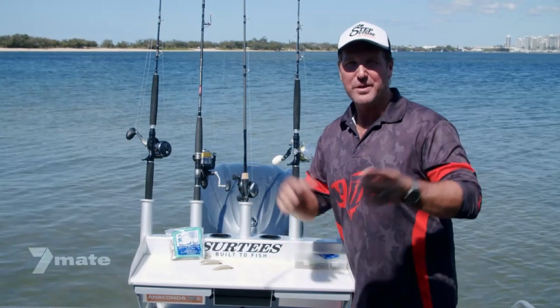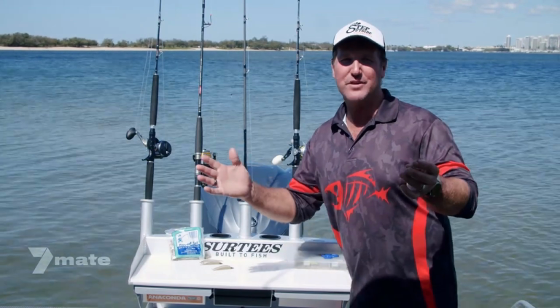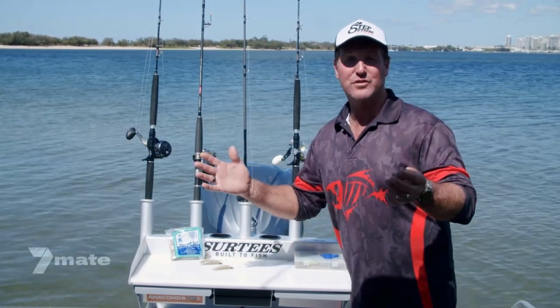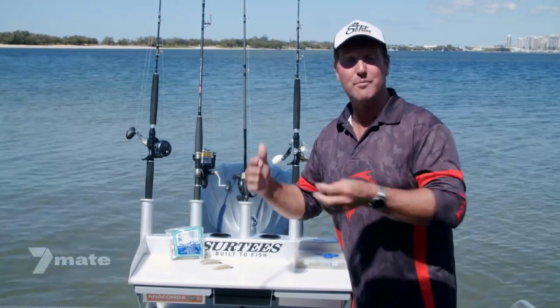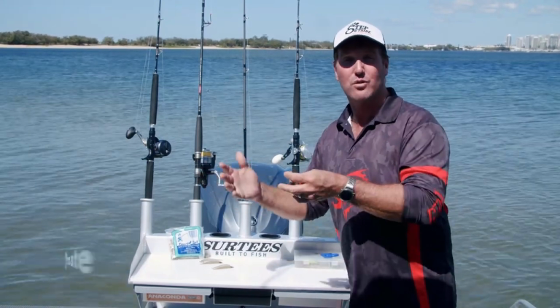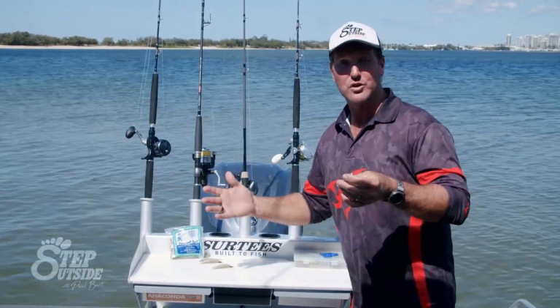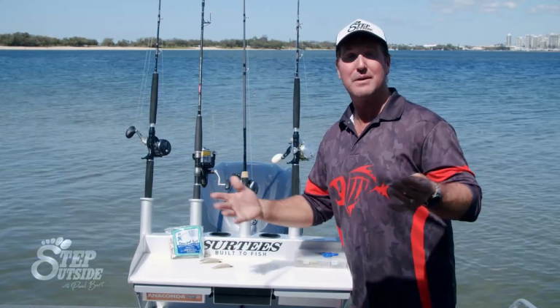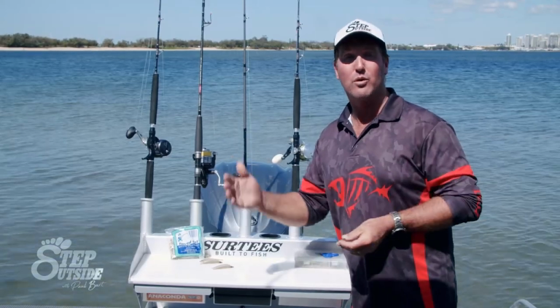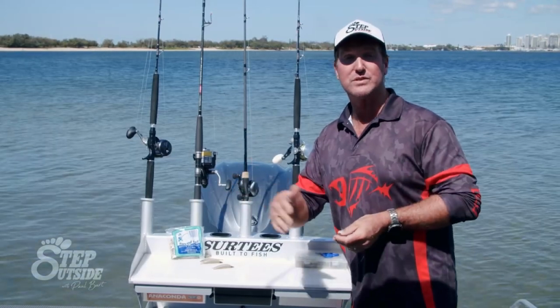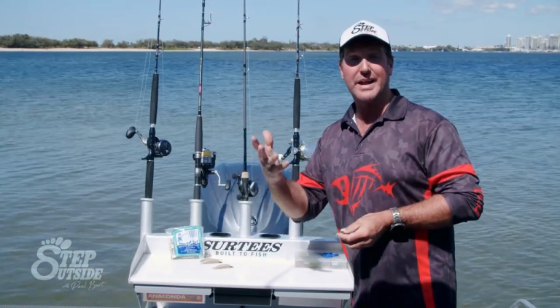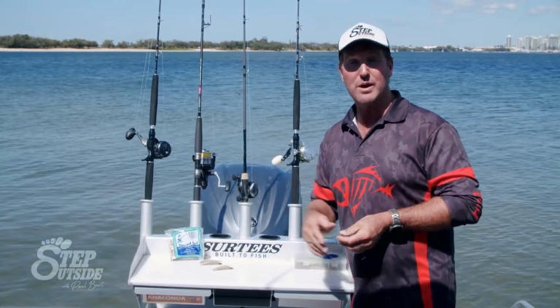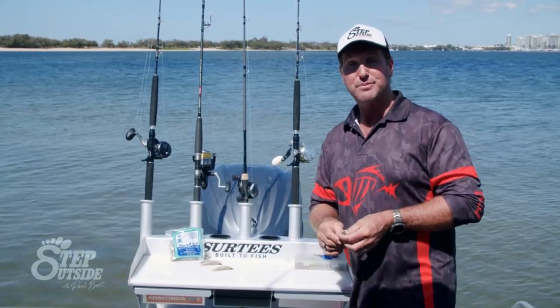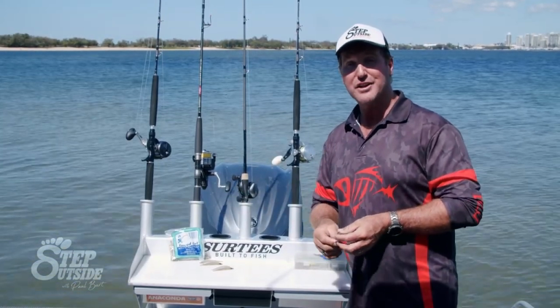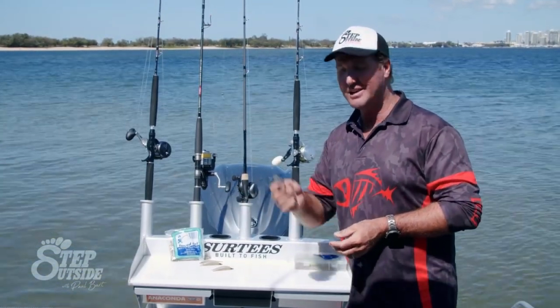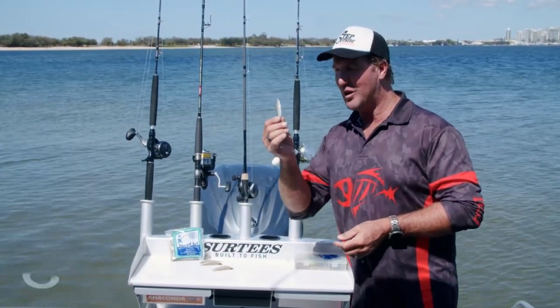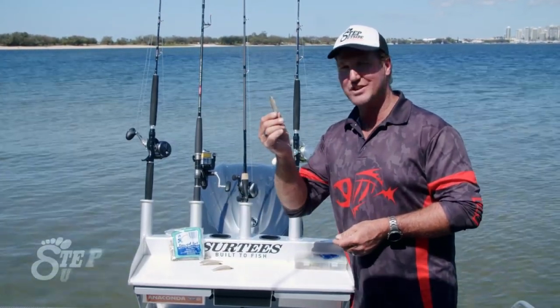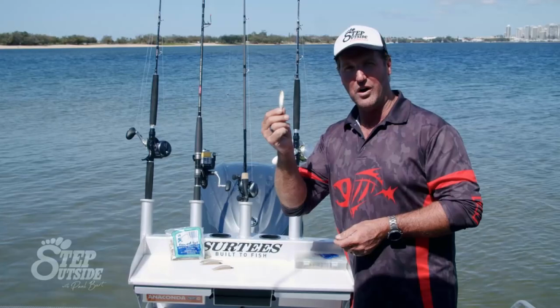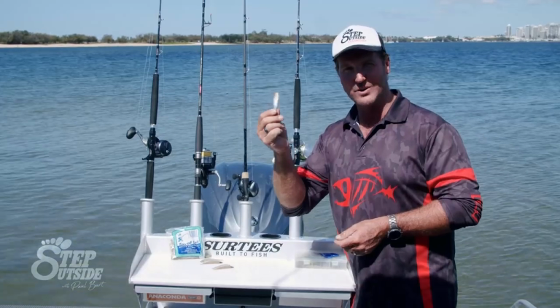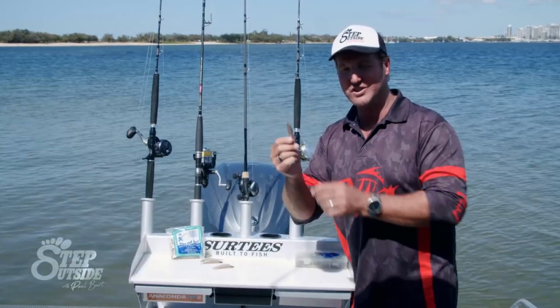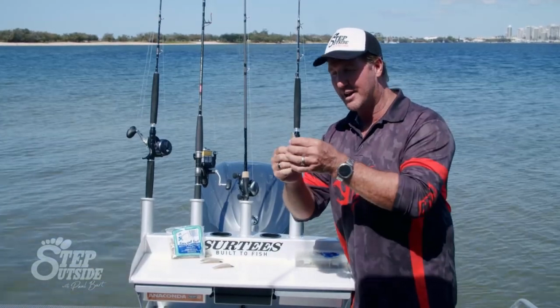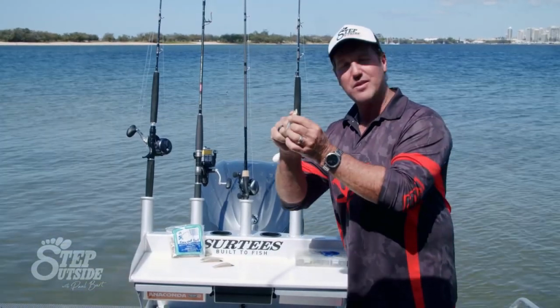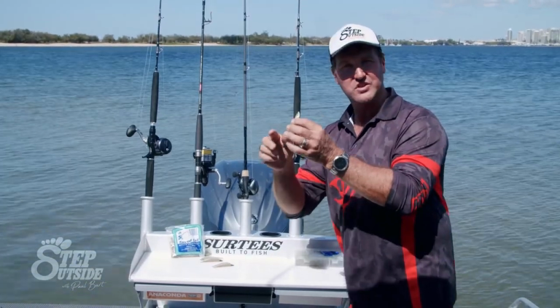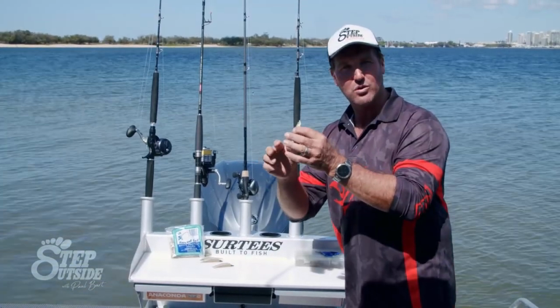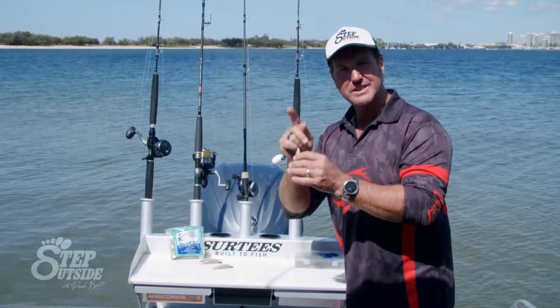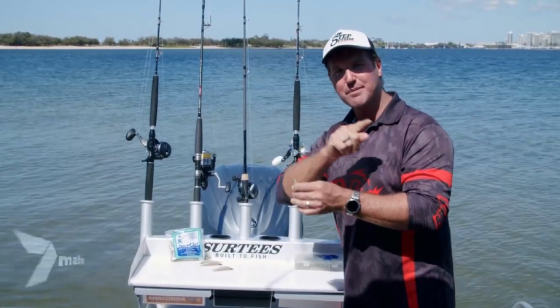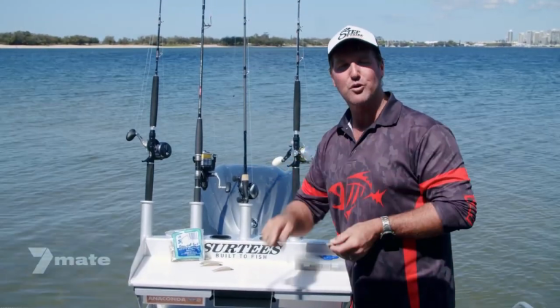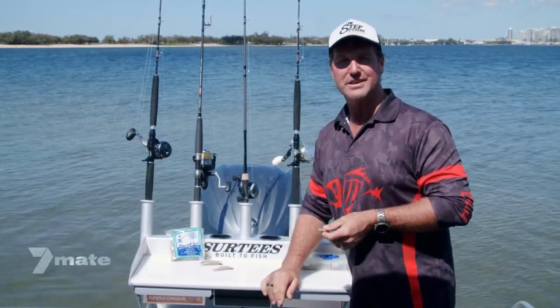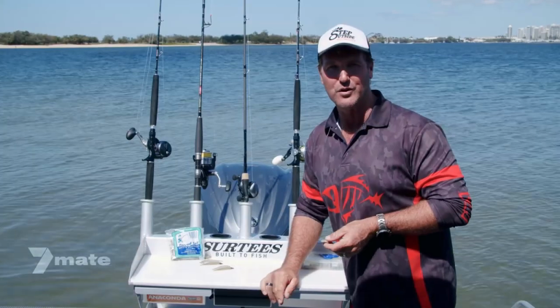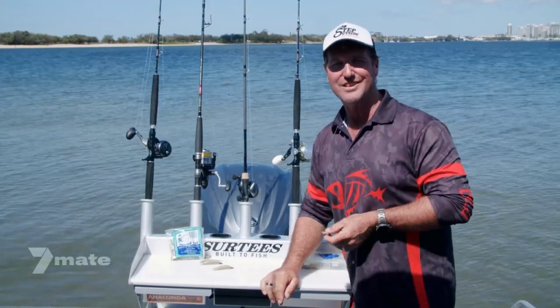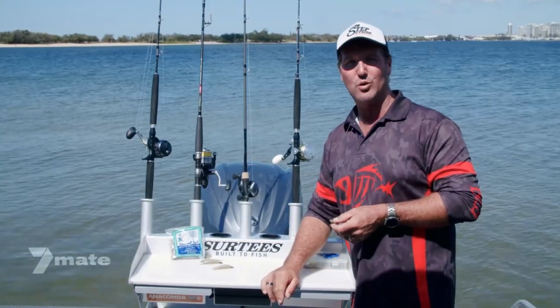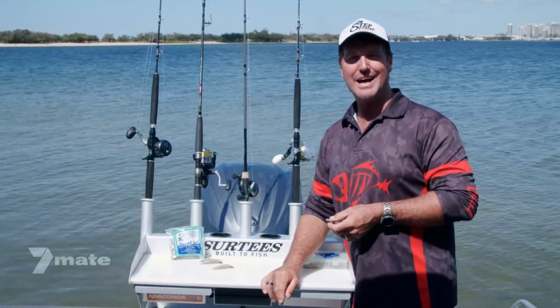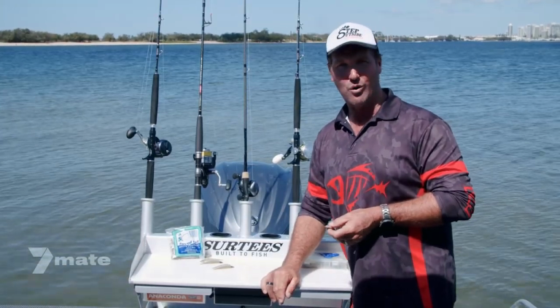Whether you're out fishing offshore for mackerel or tuna, or maybe in the bay or the rivers for flathead and bream, it's pretty hard to go past the good old-fashioned white pilchard. You can bait them up with a single hook, but today I'm going to do it a bit different — it's called a gang hook.